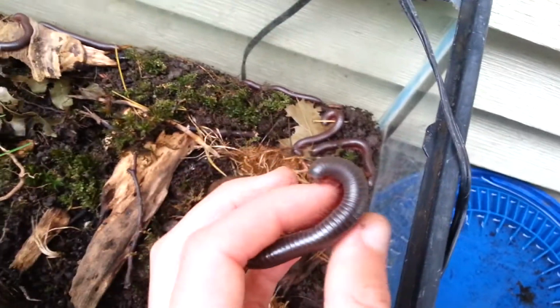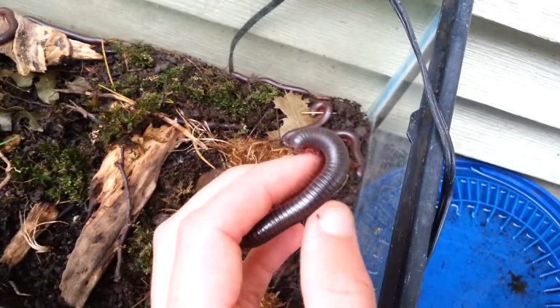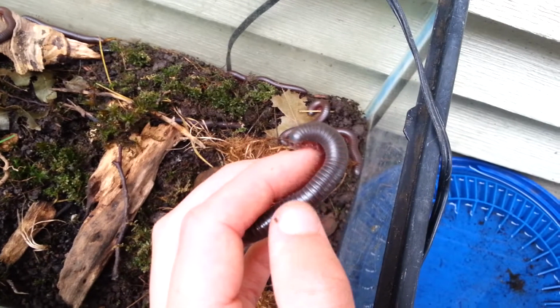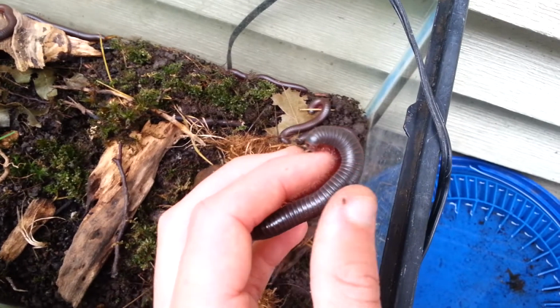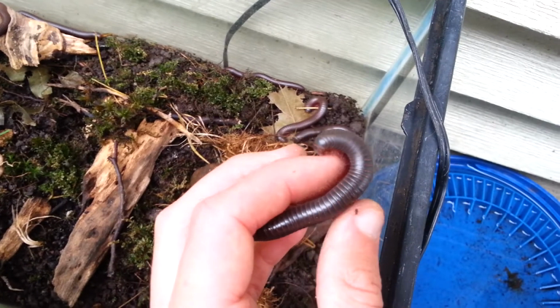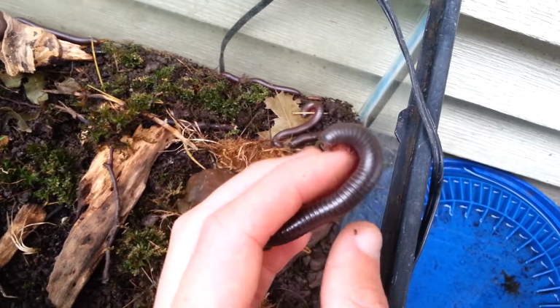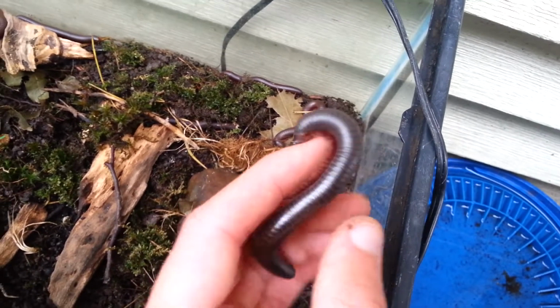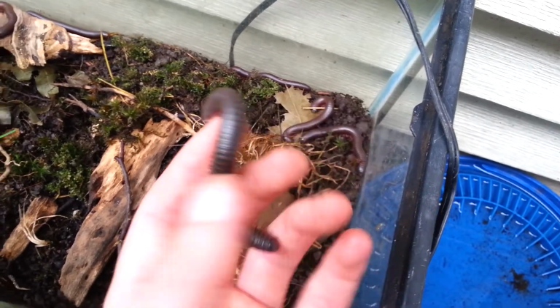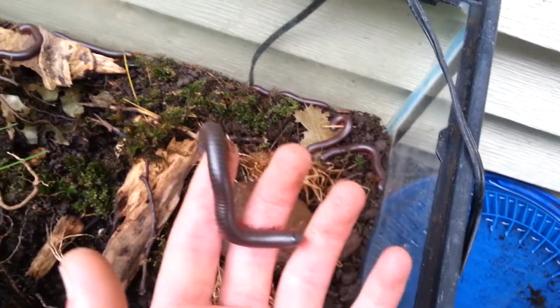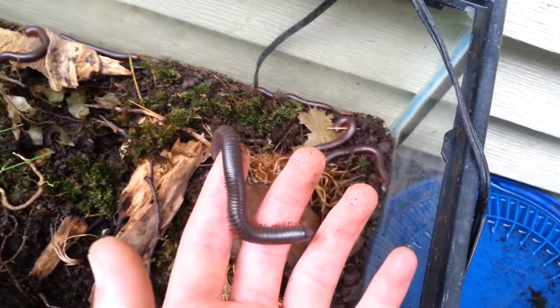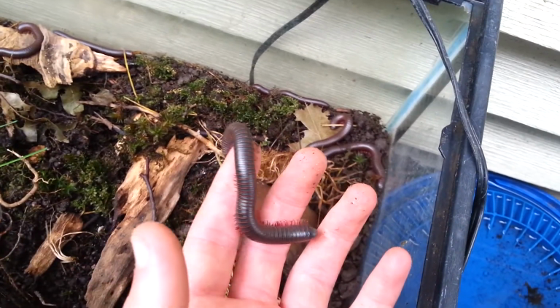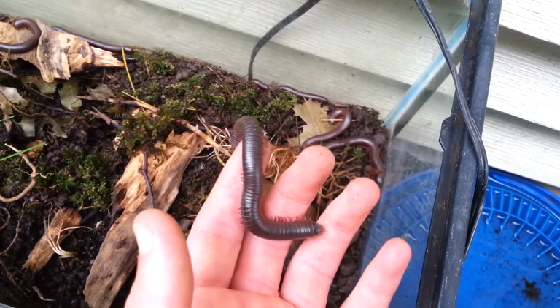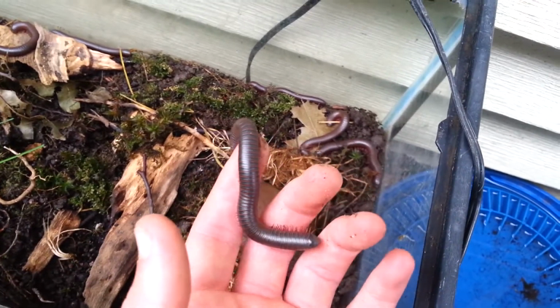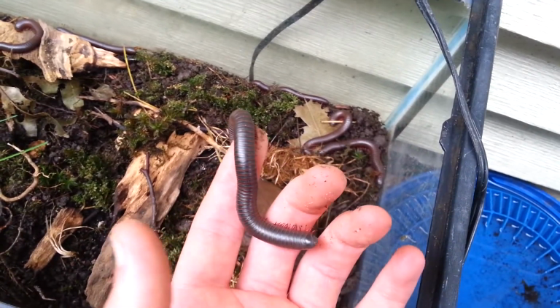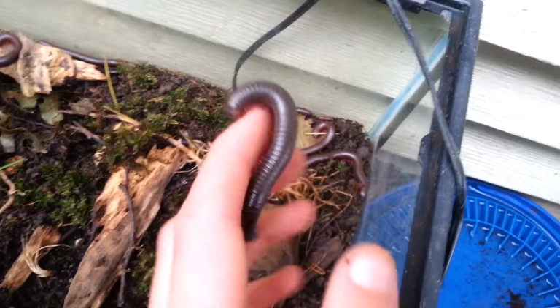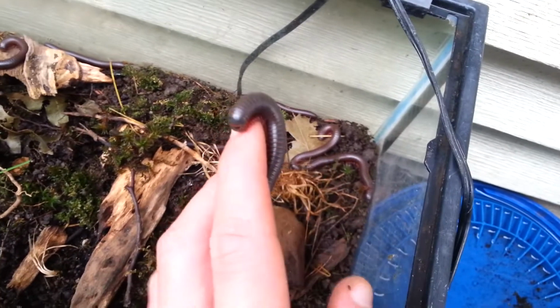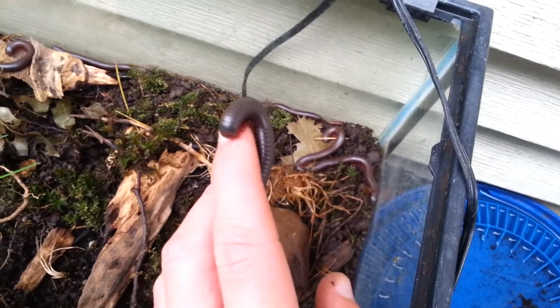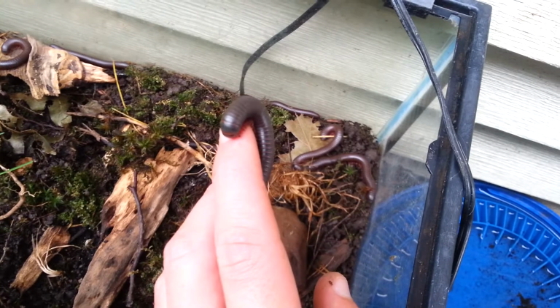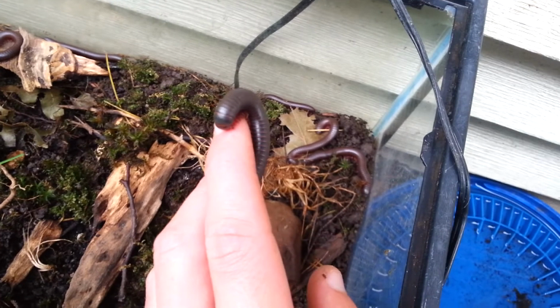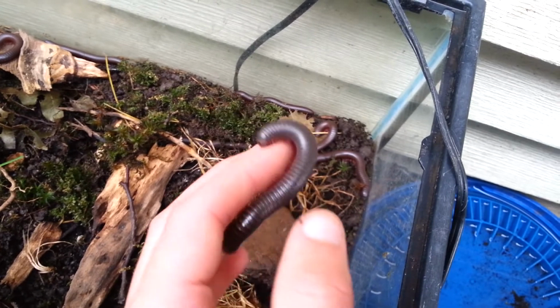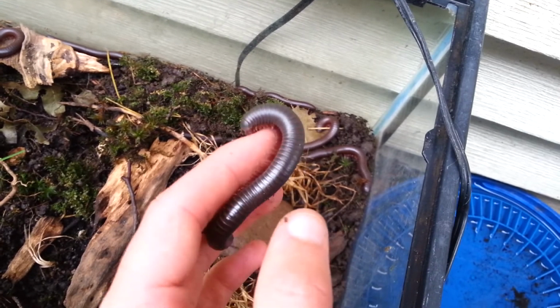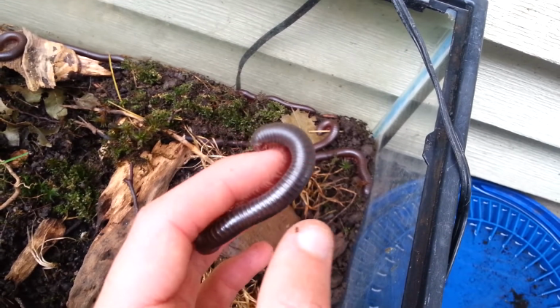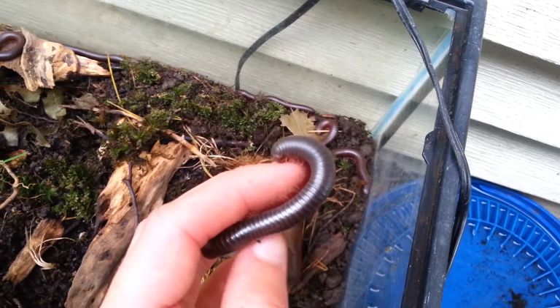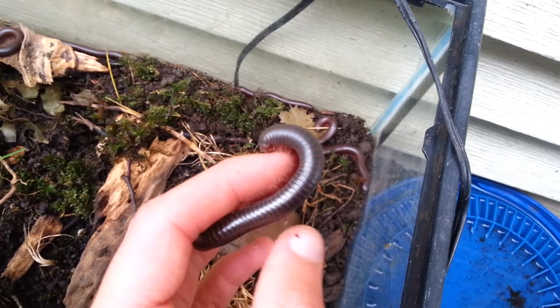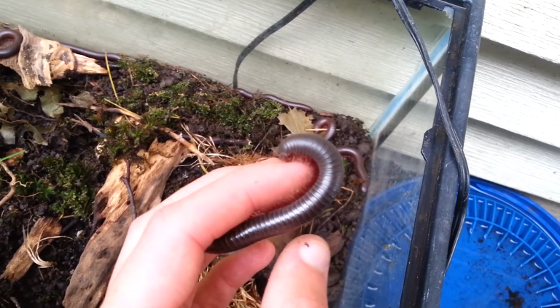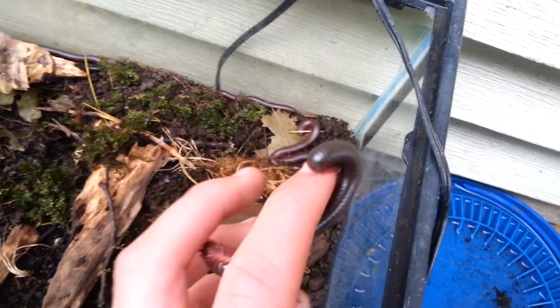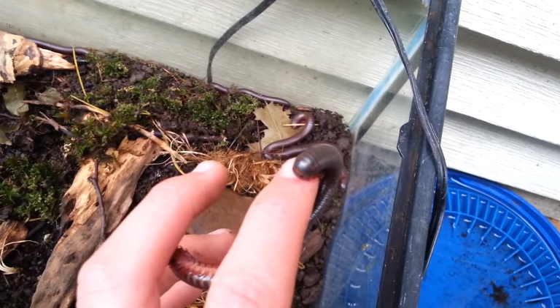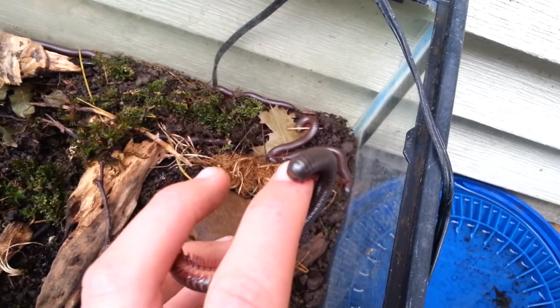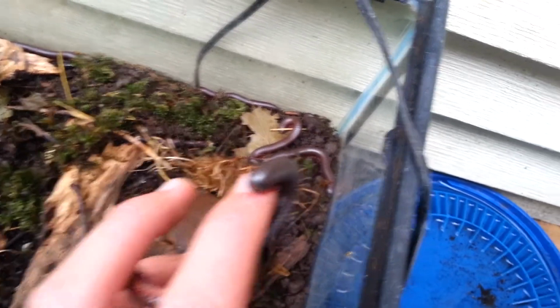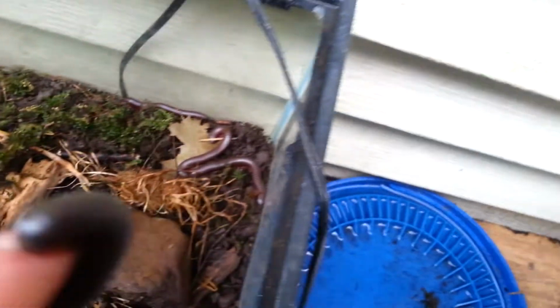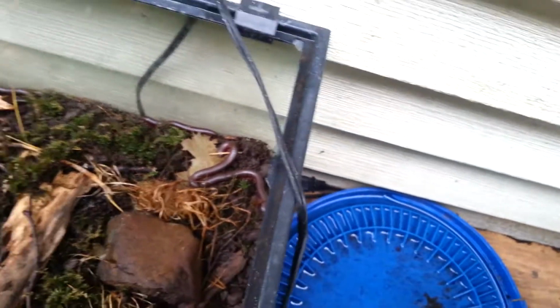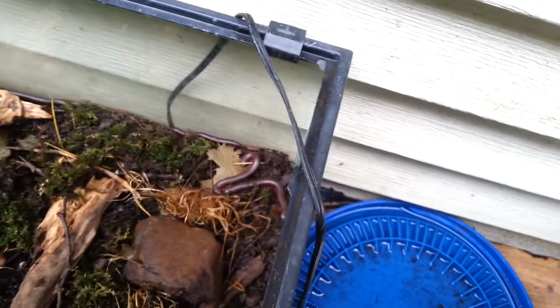I might actually do a video about keeping millipedes. It's been like four months since I've had them and they are doing perfectly fine.